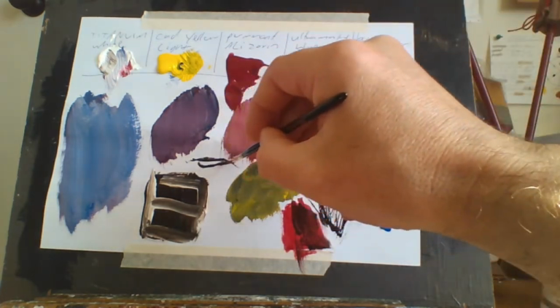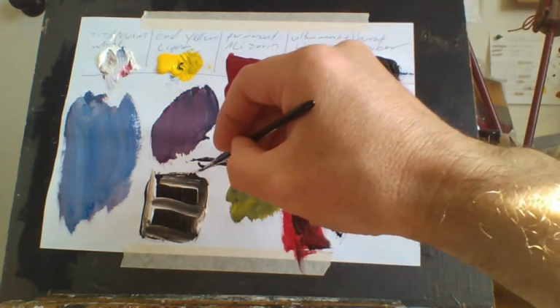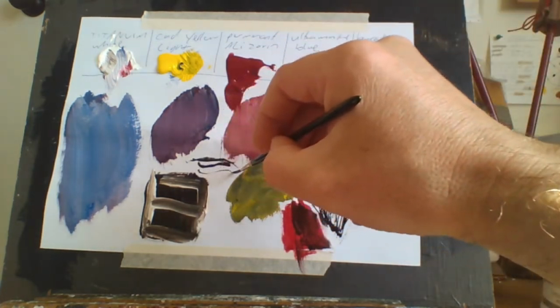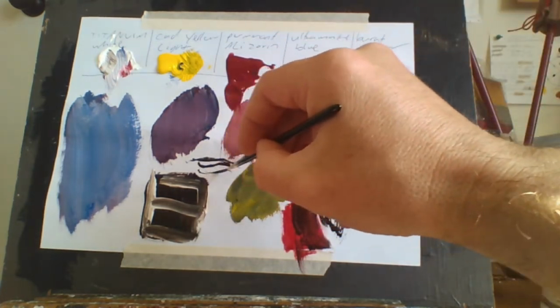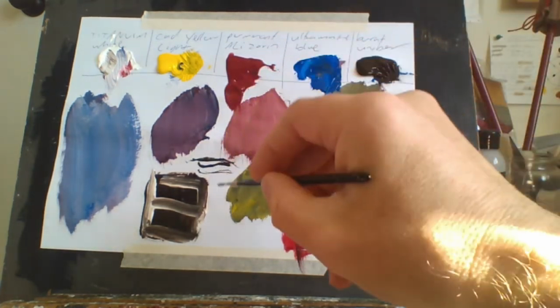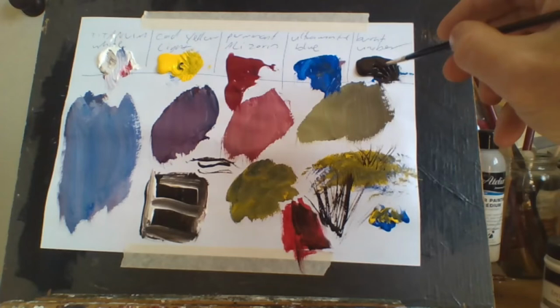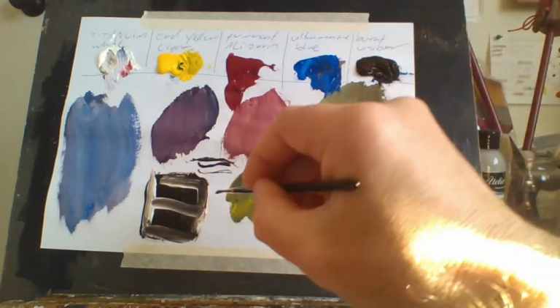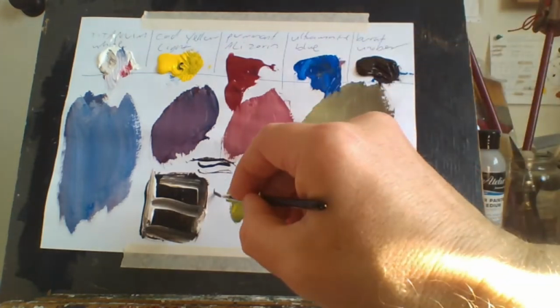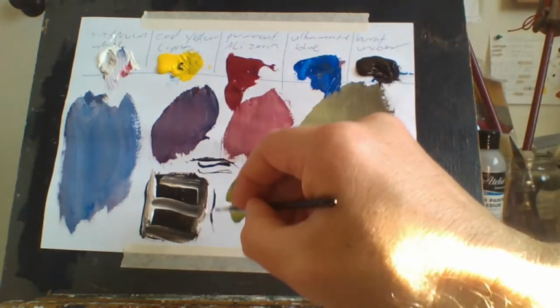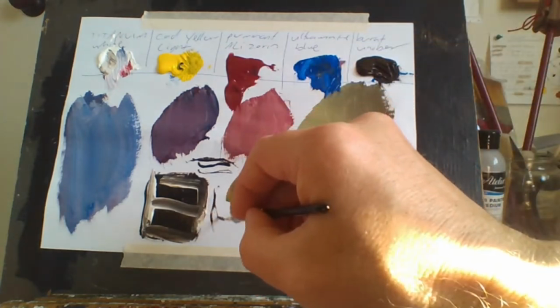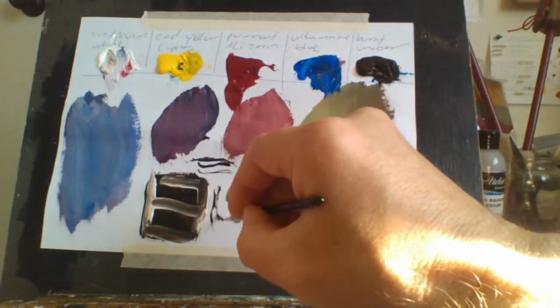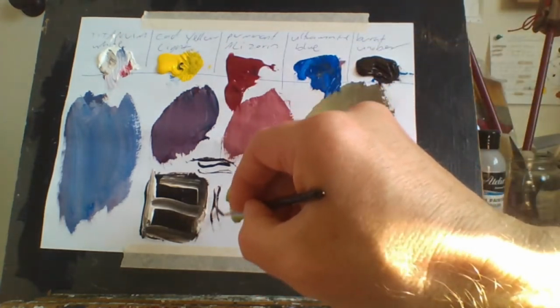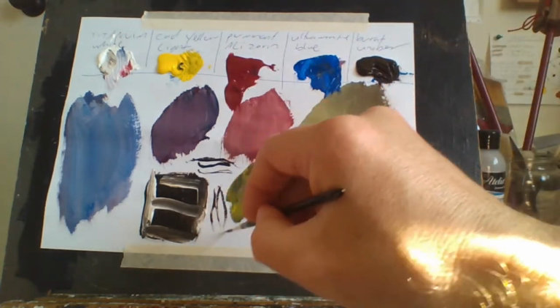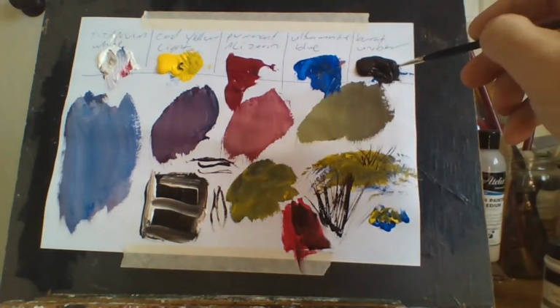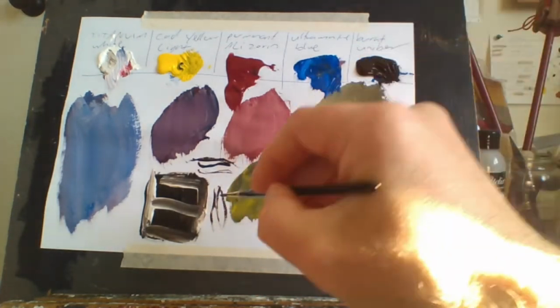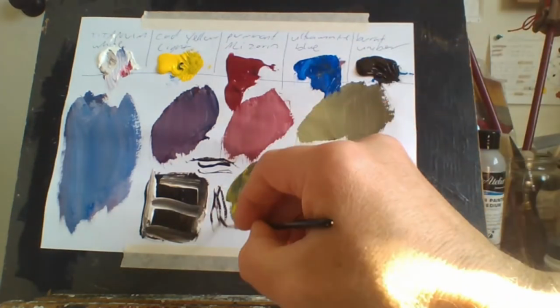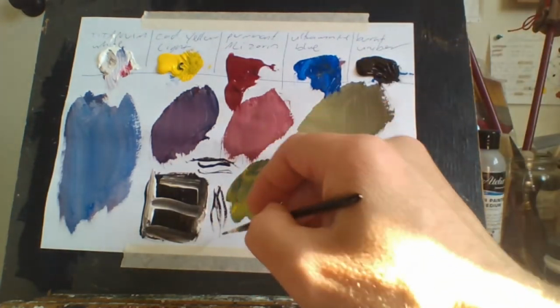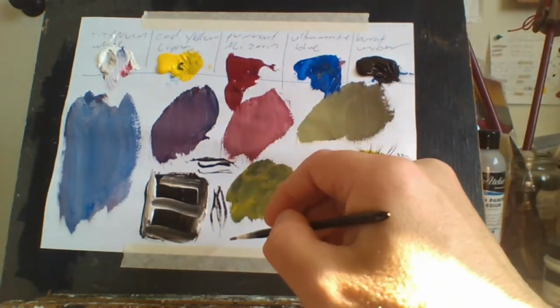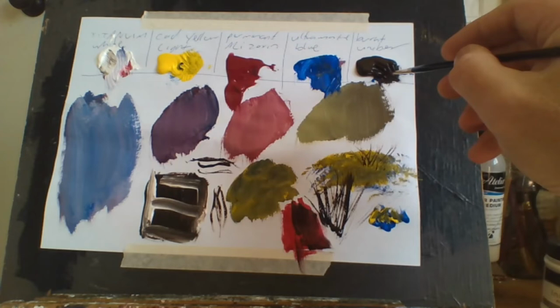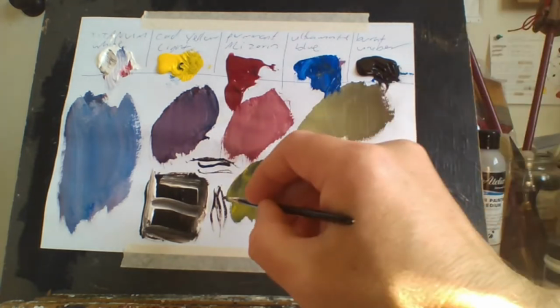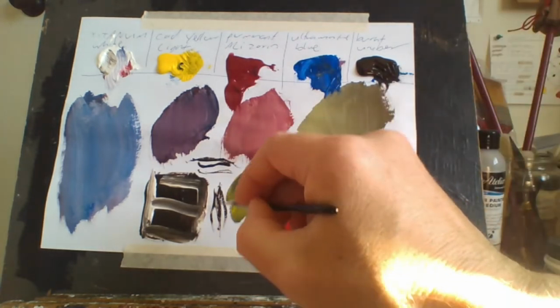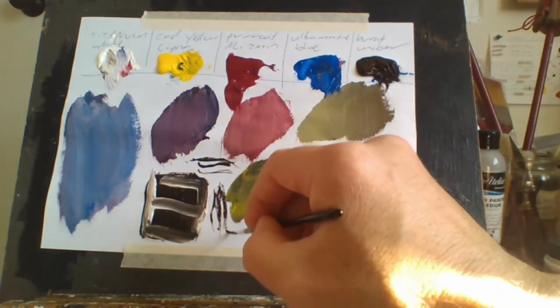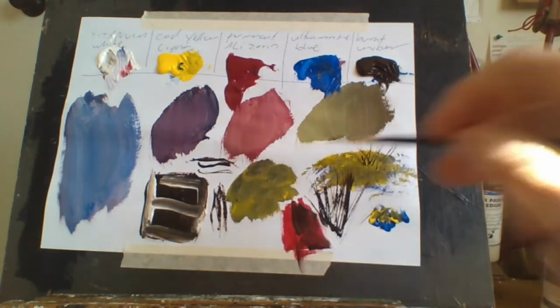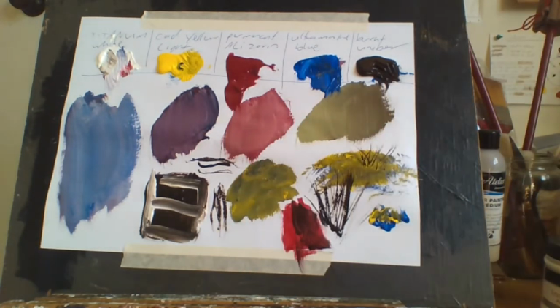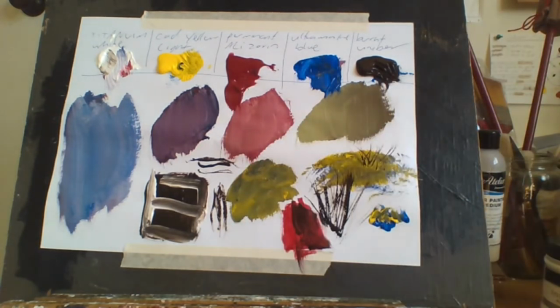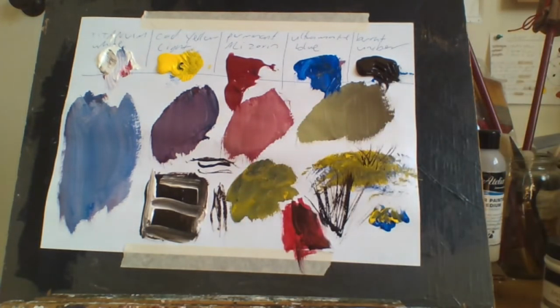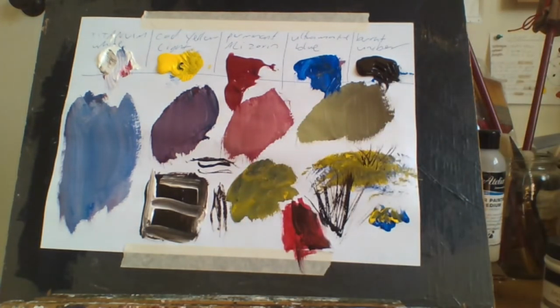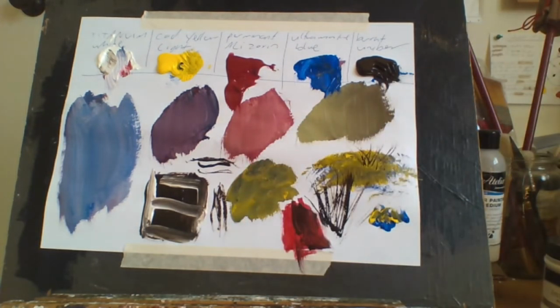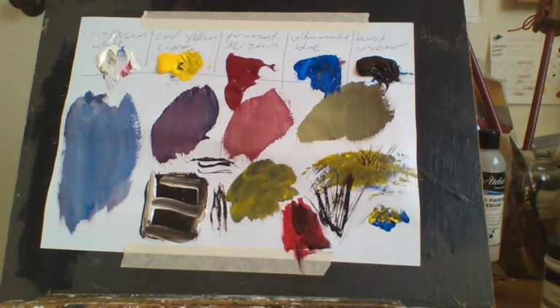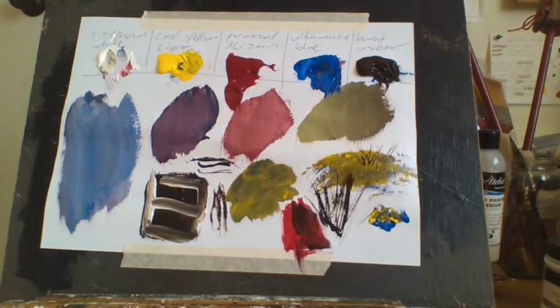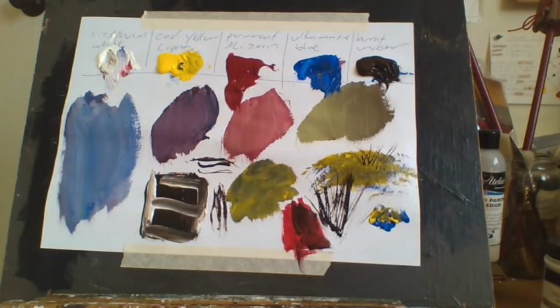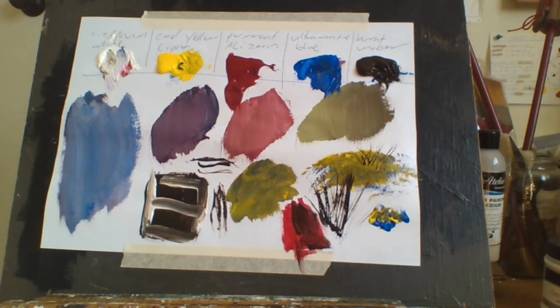A liner brush is good for fine lines on a portrait, and you can sign your name with it as well. They're really good for those types of things. So it's good to have a good variety of brushes.